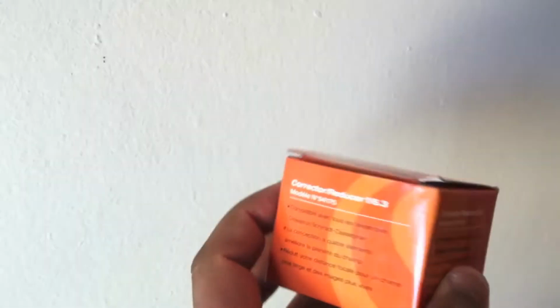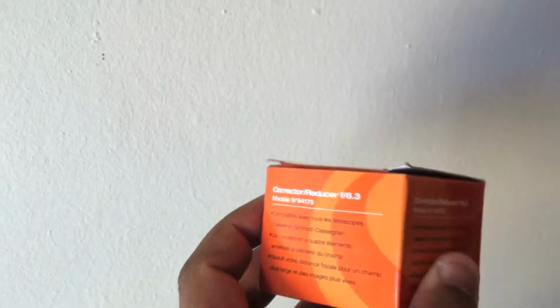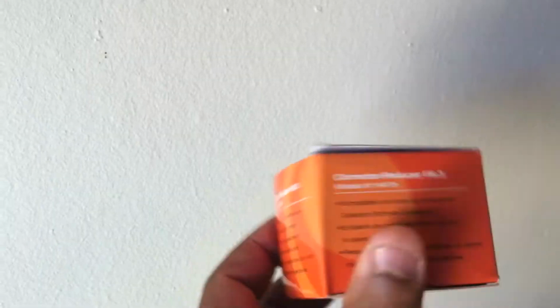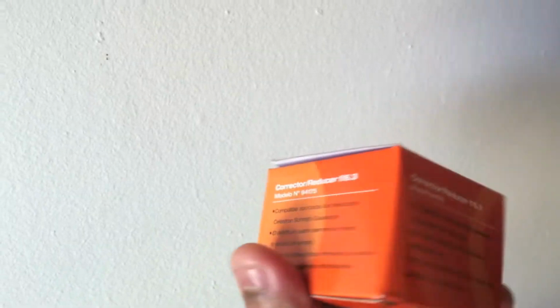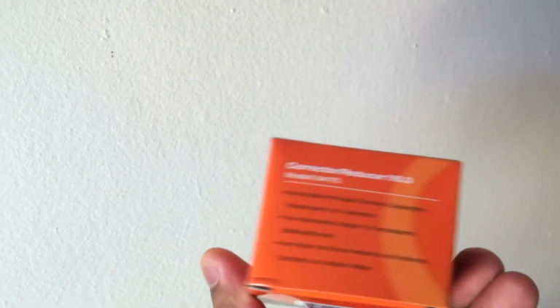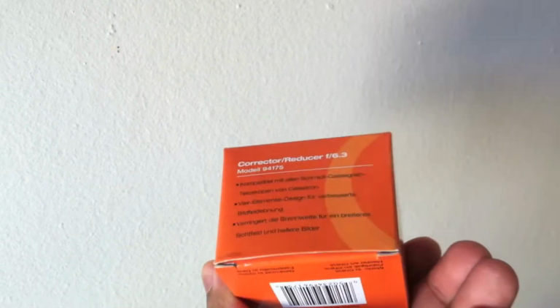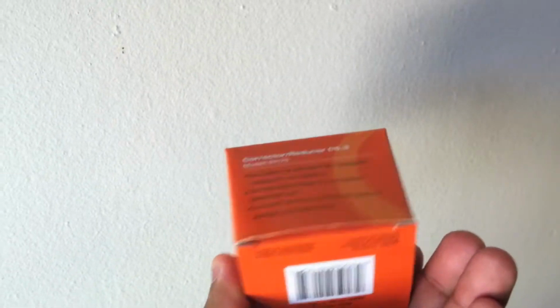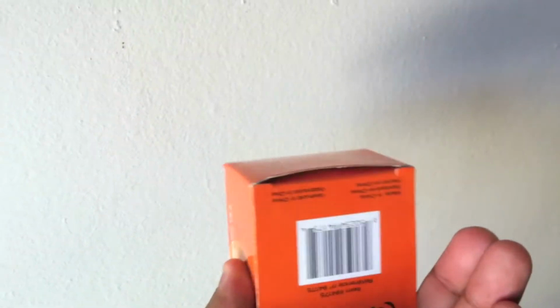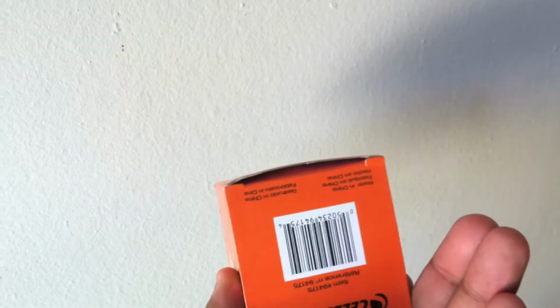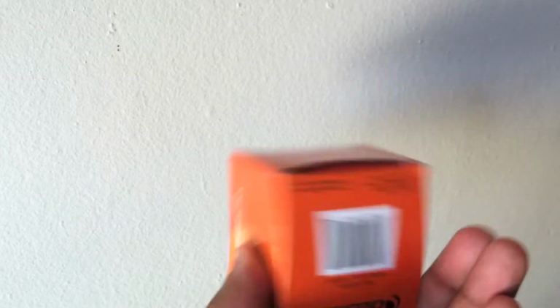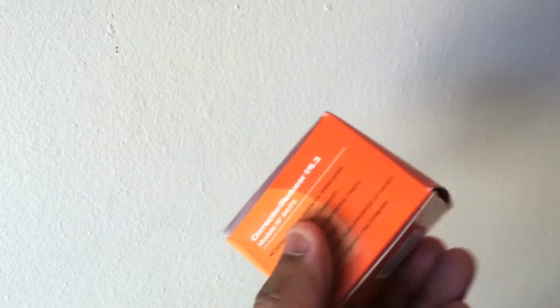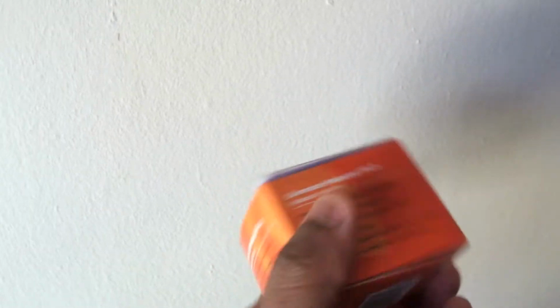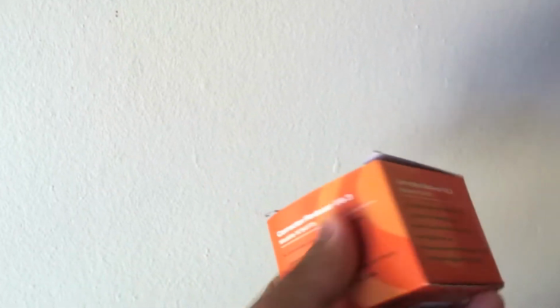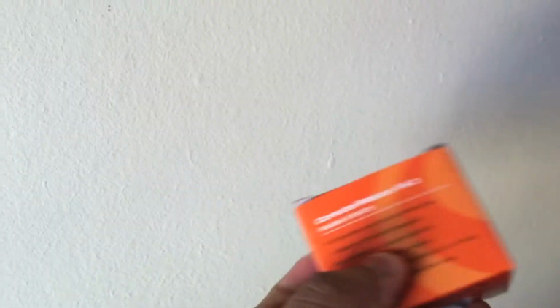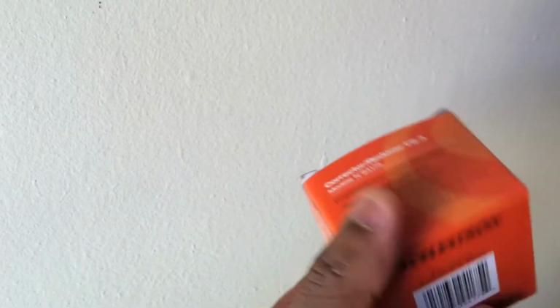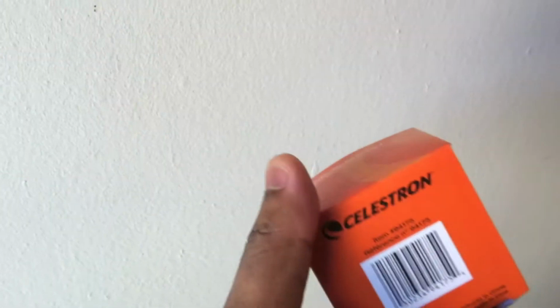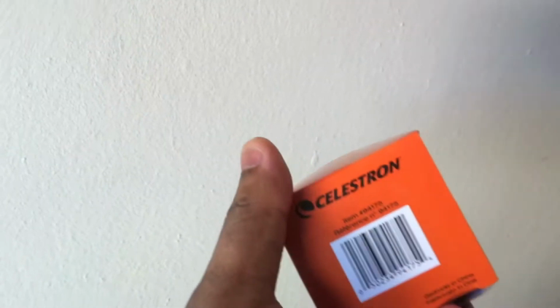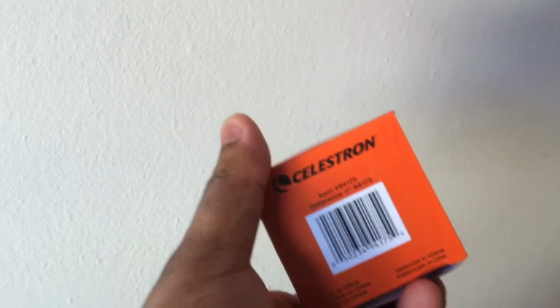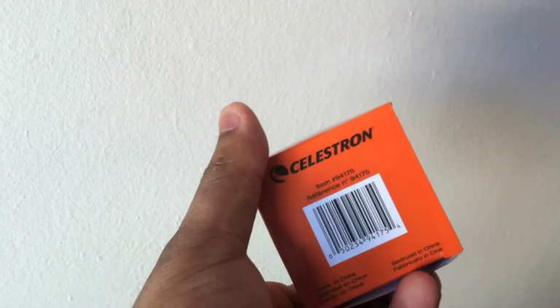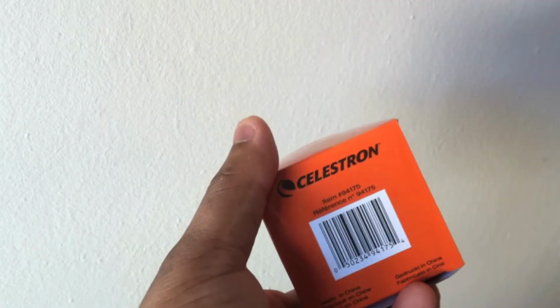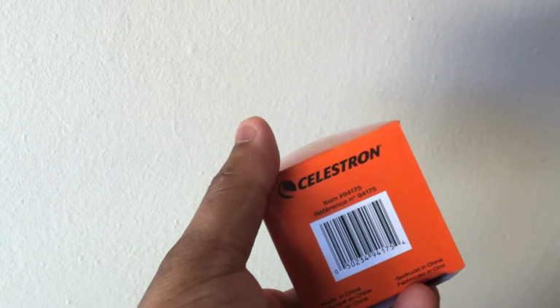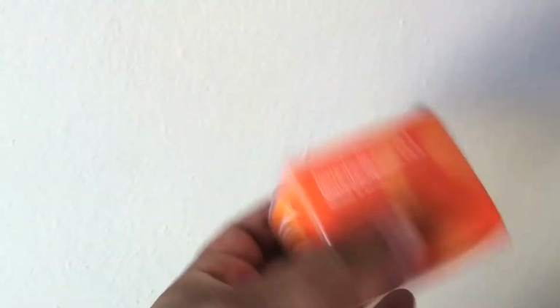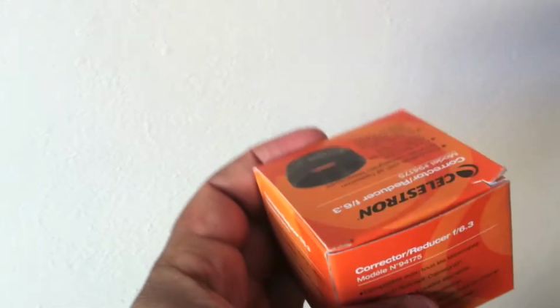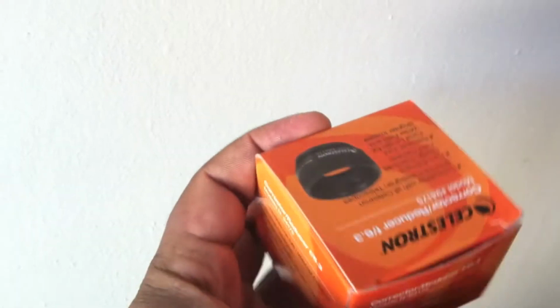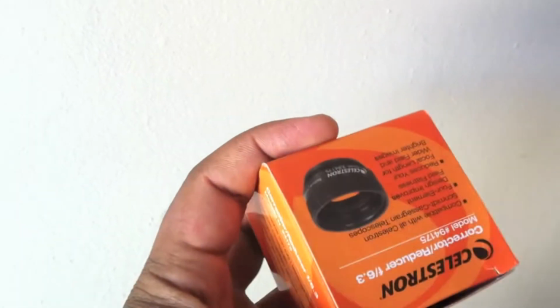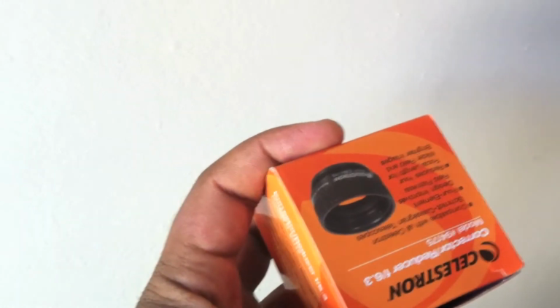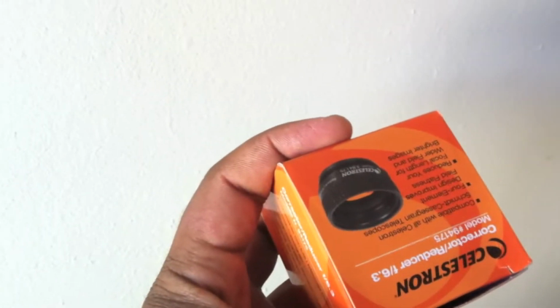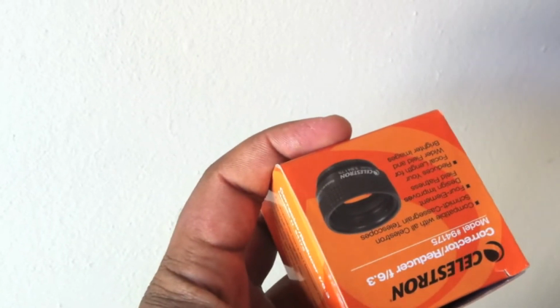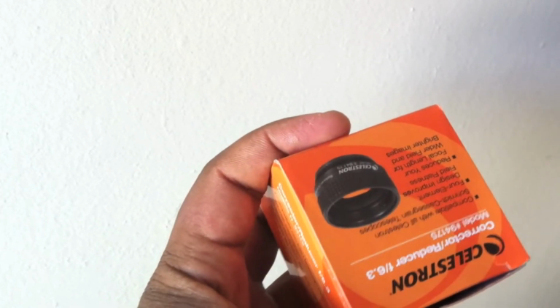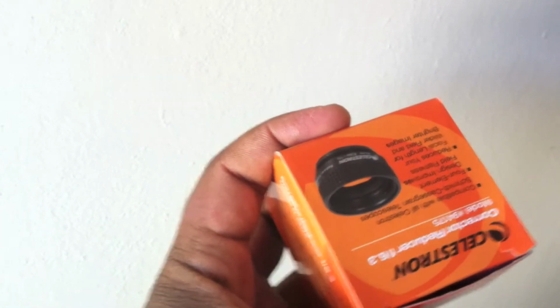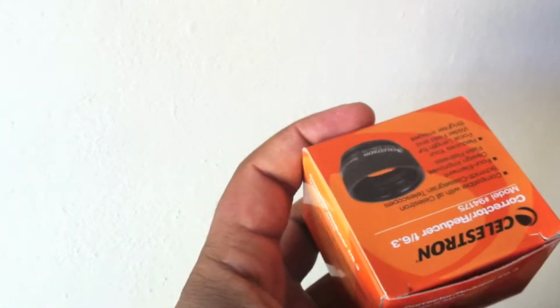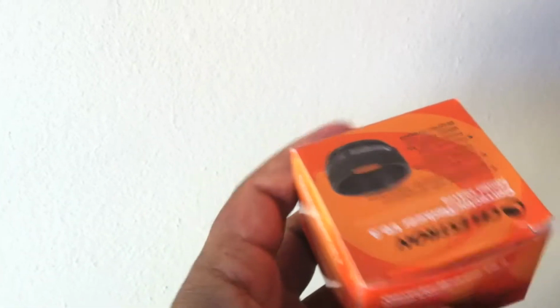Today we're going to do a quick unboxing of this Celestron 6.3 focal reducer corrector for Schmidt-Cassegrain telescopes.